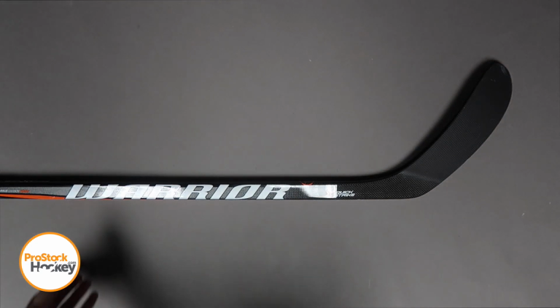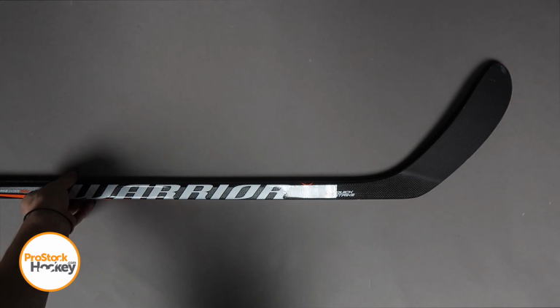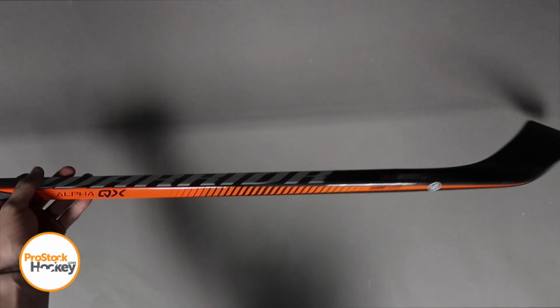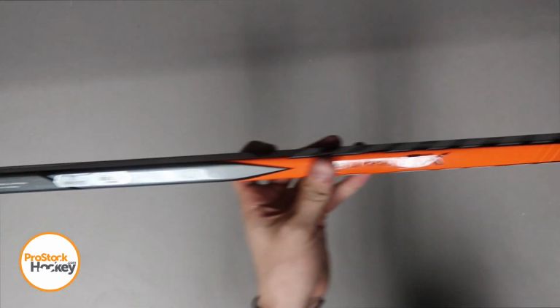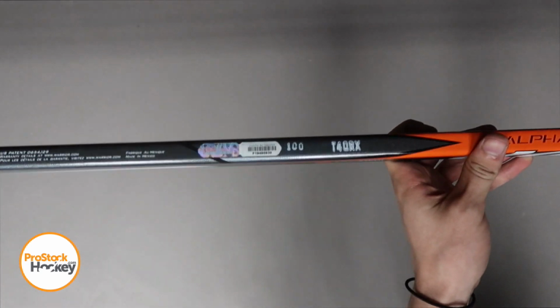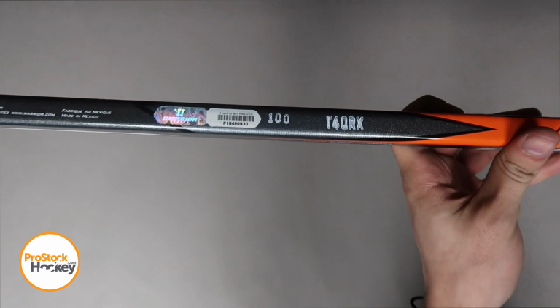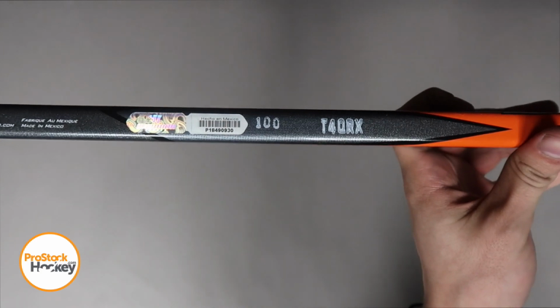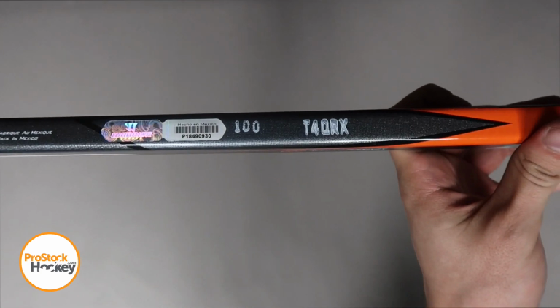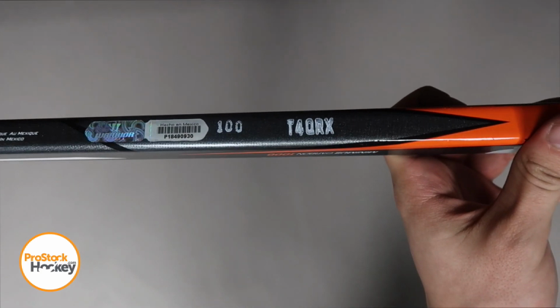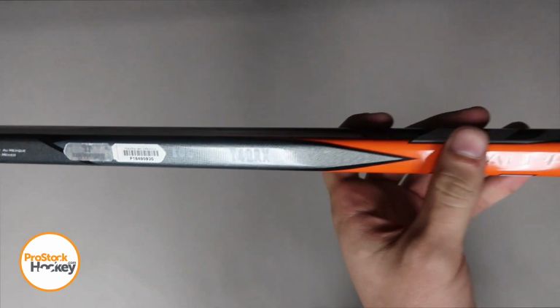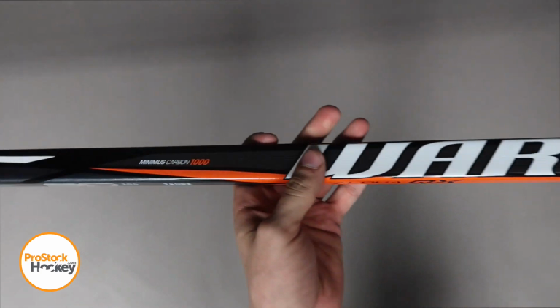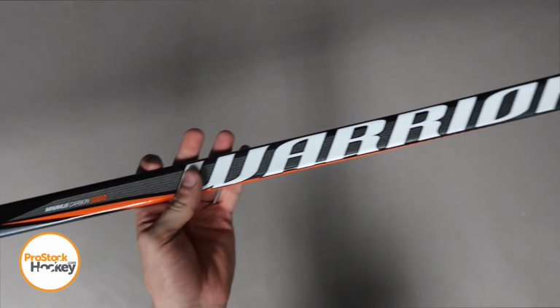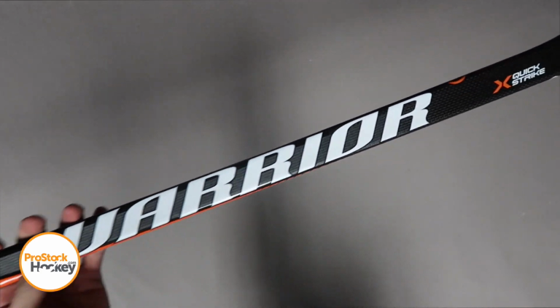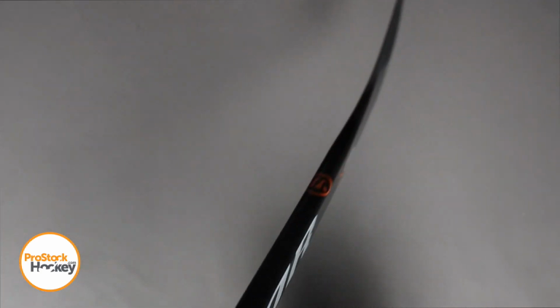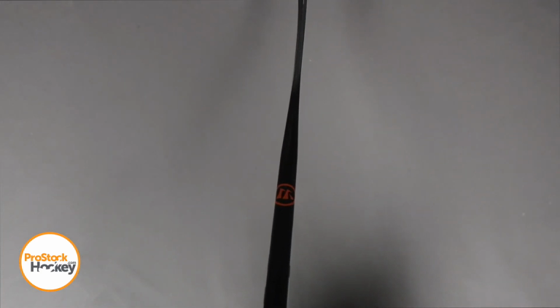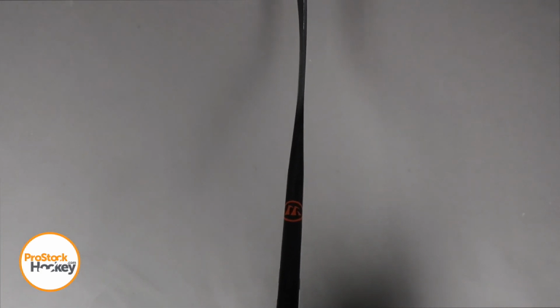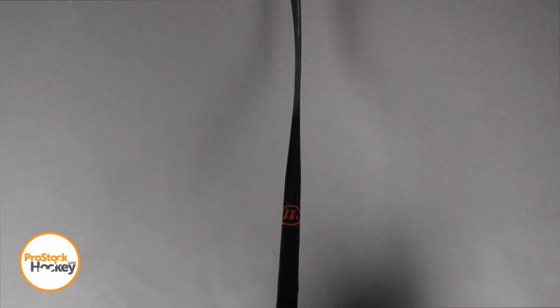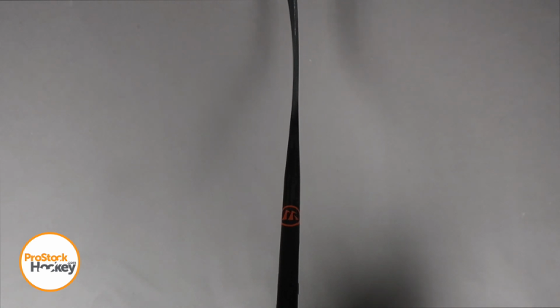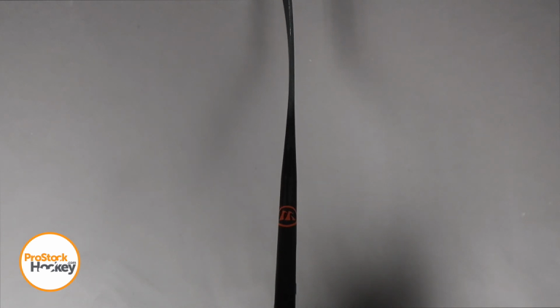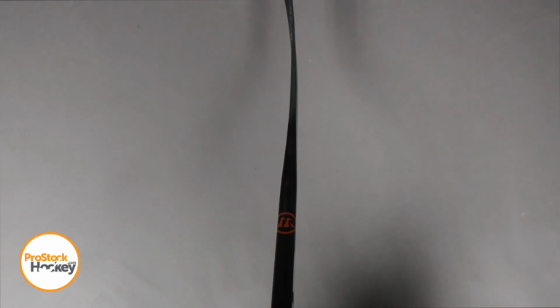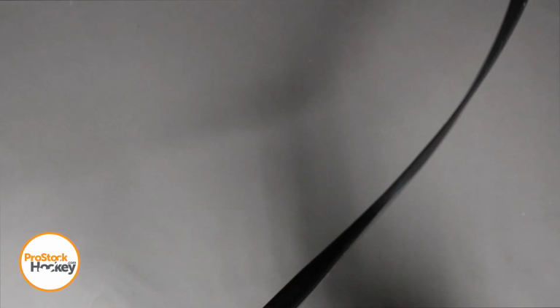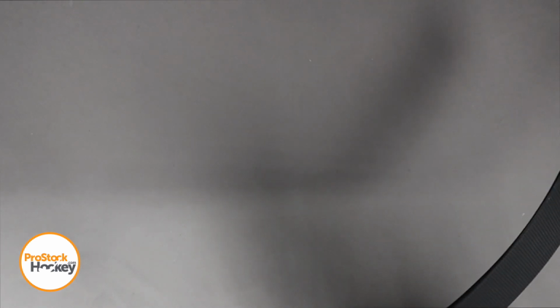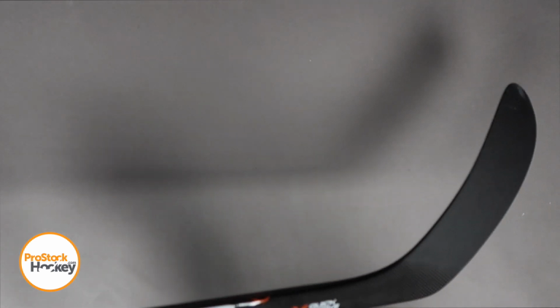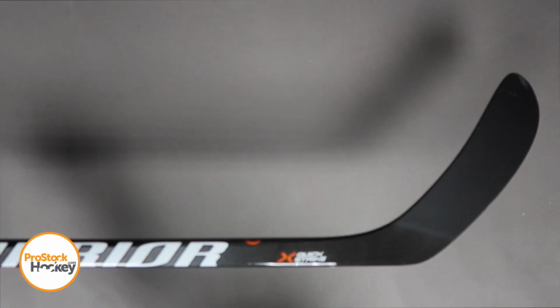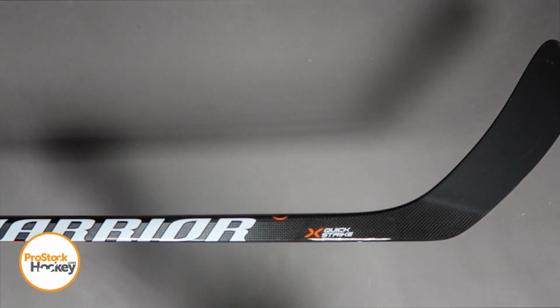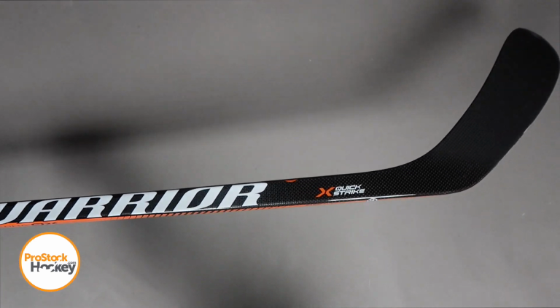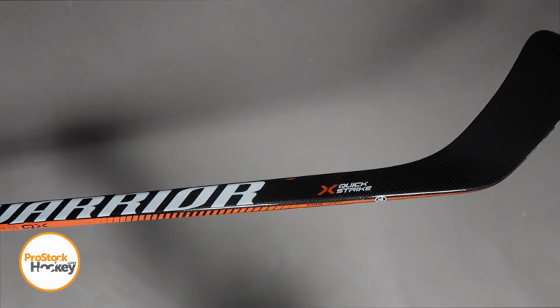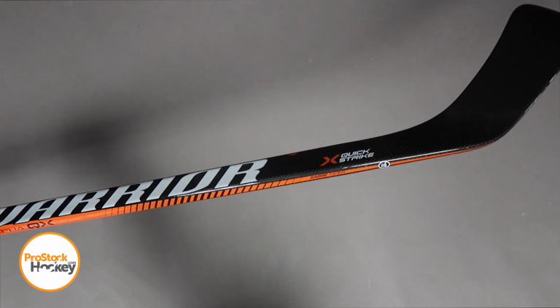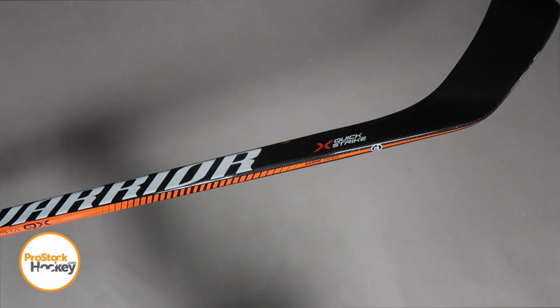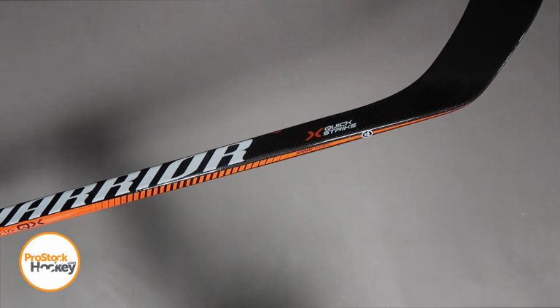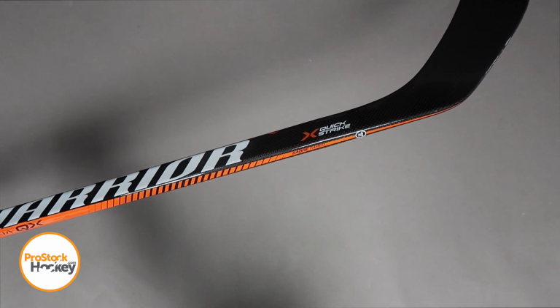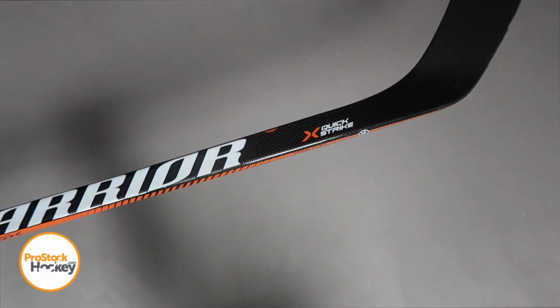Now if we take a look at the stick code on the back, 100 will tell us the flex and T4QRX tells us that this is a QRL without that famous taper. It's going to have a pretty wide hosel, but this flex profile still should be similar to a quick release low kick QRL.